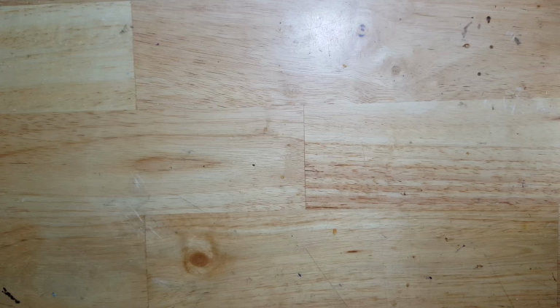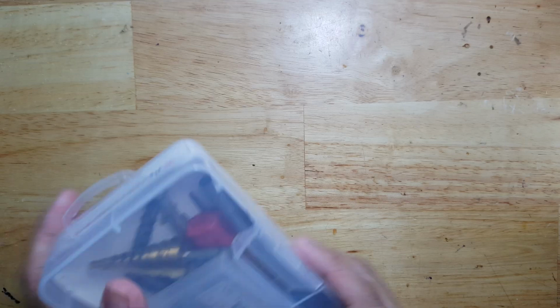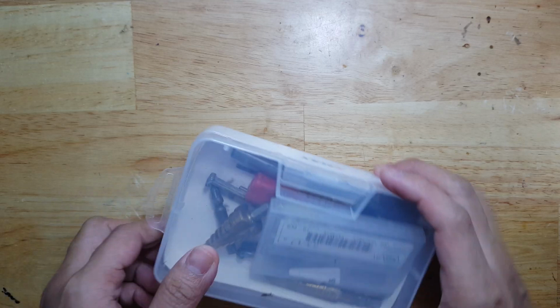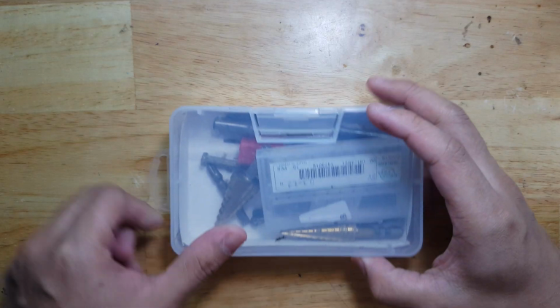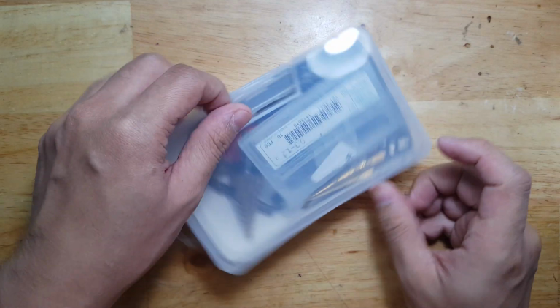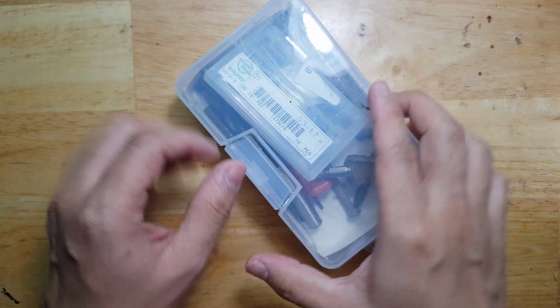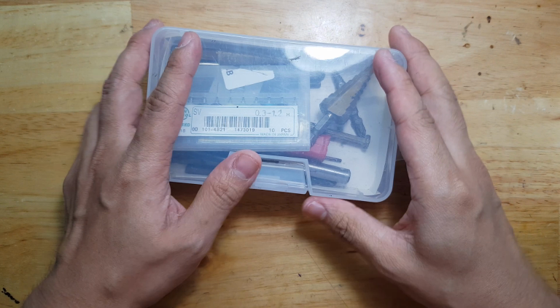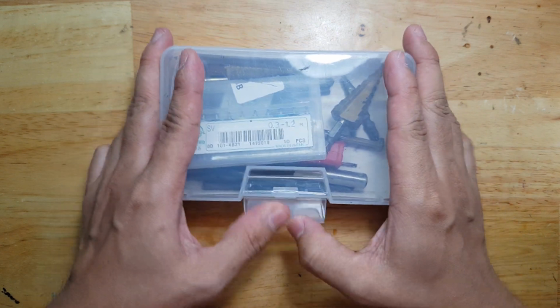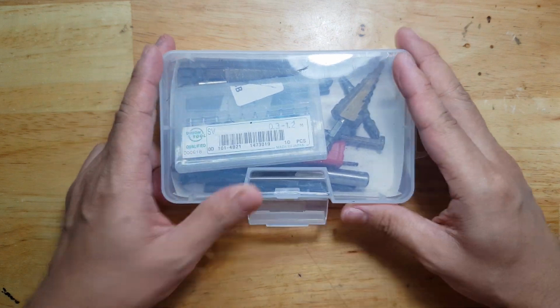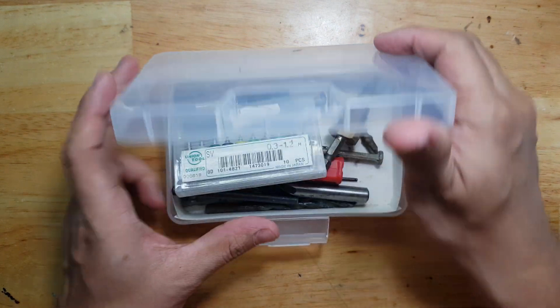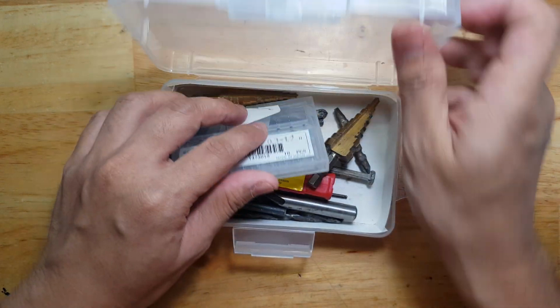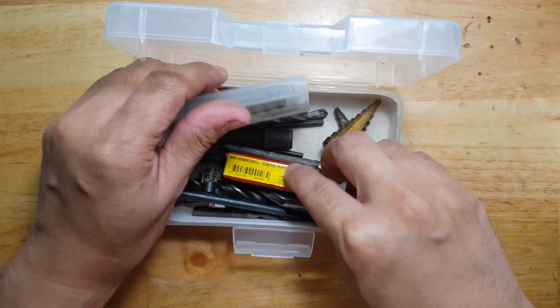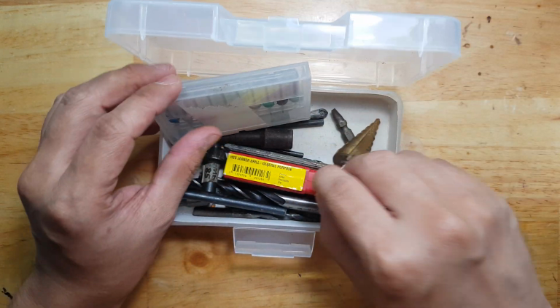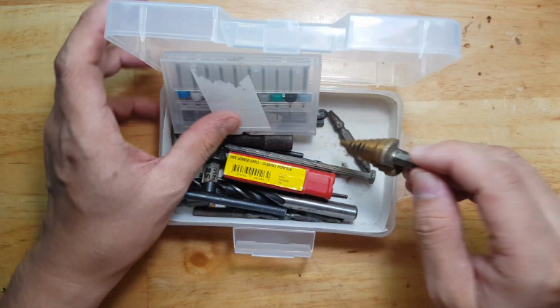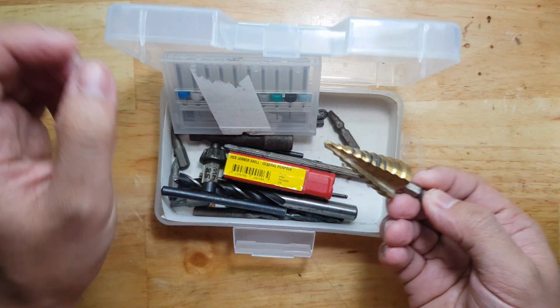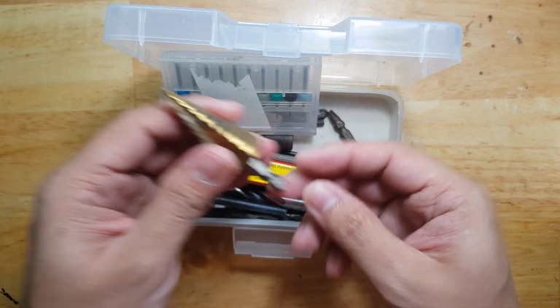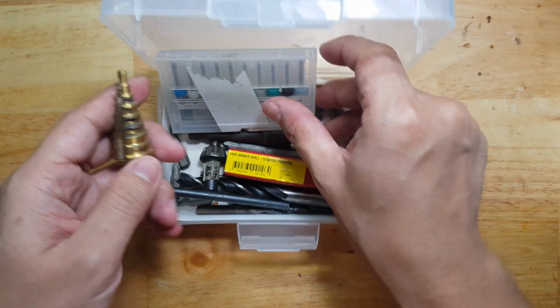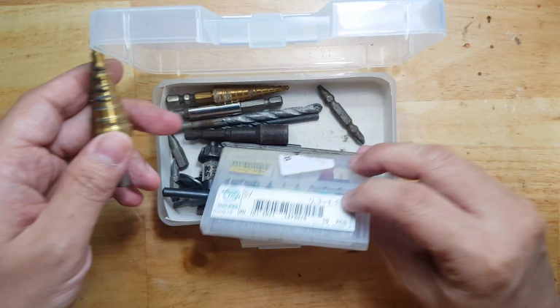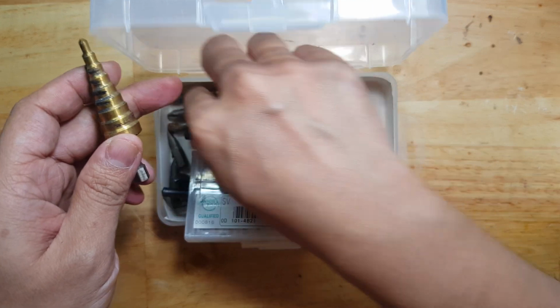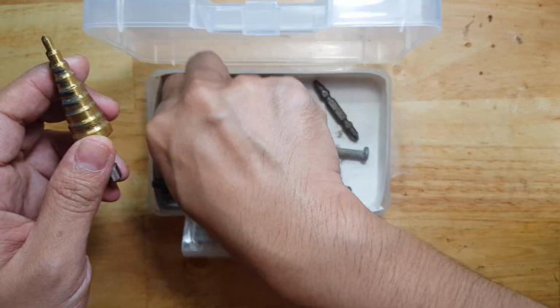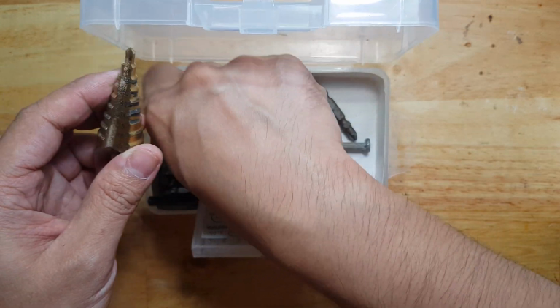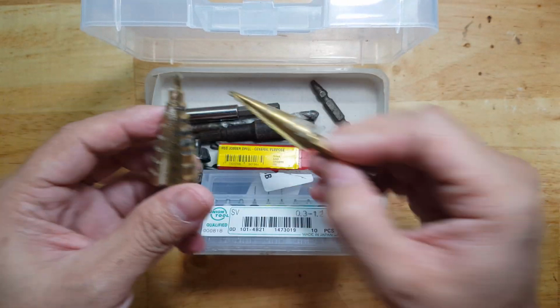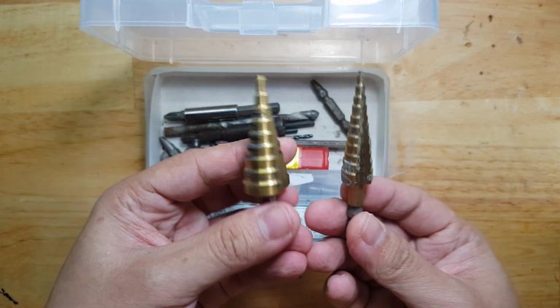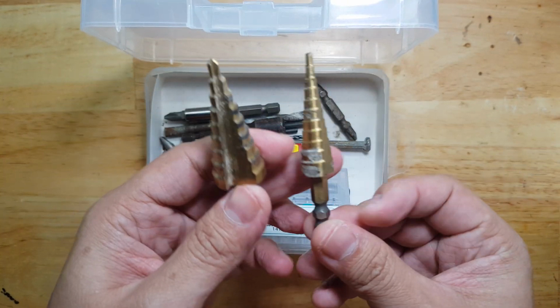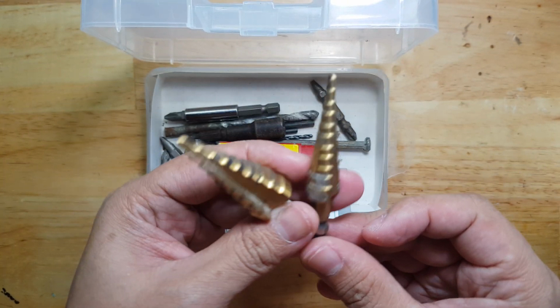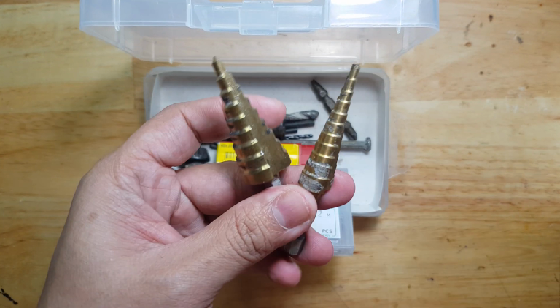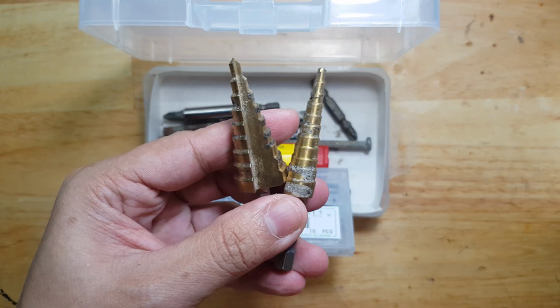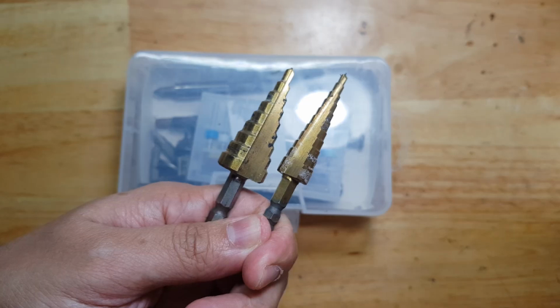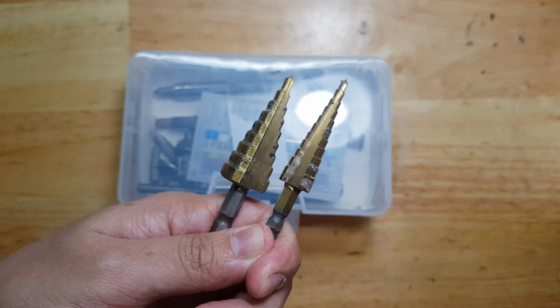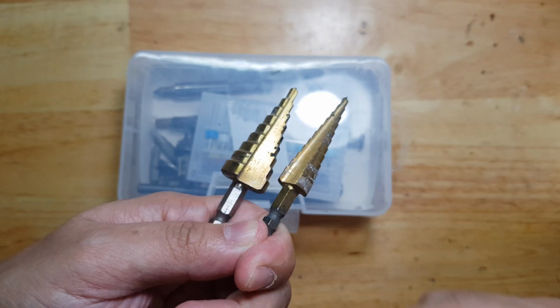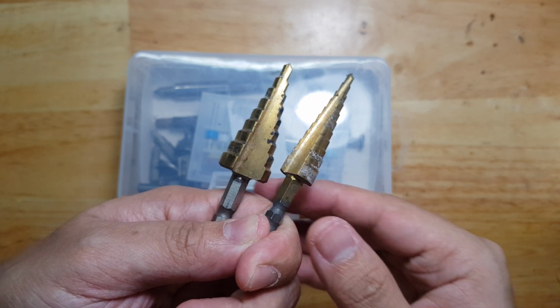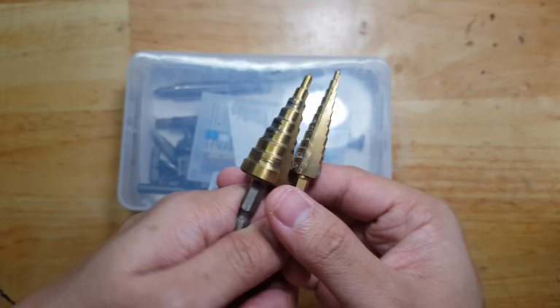I have this tool that I use when I try to make holes in my electronic enclosure. You call this step drills.